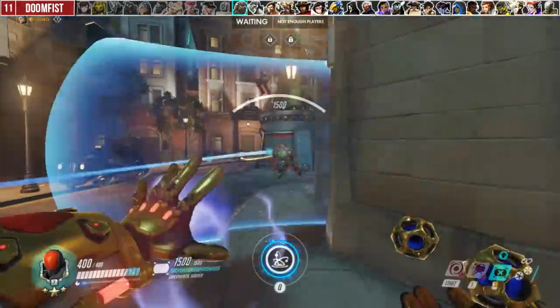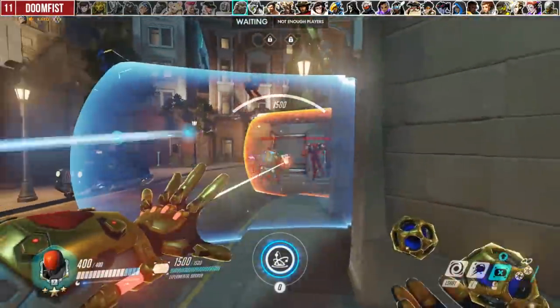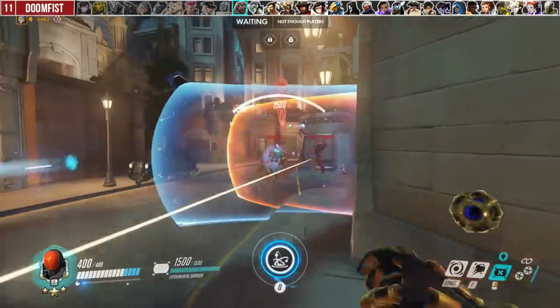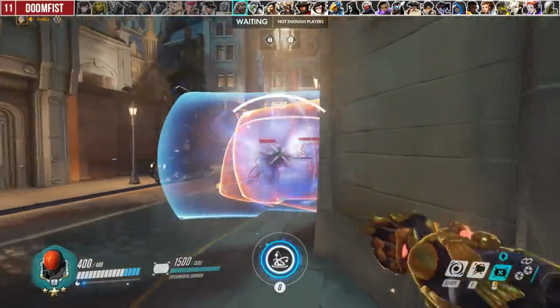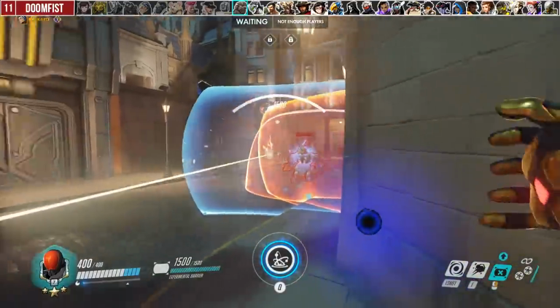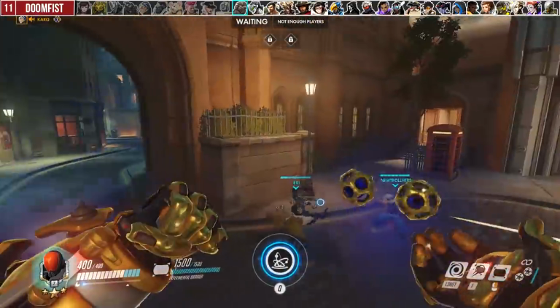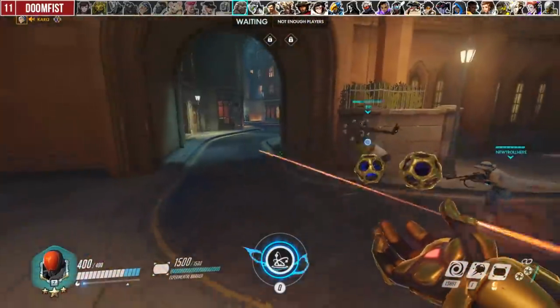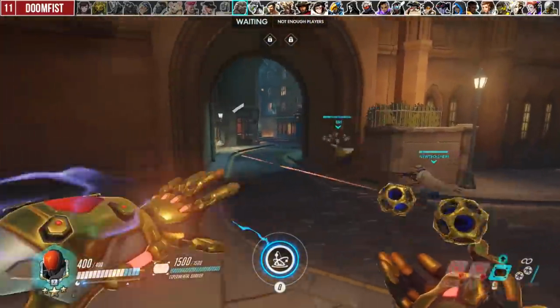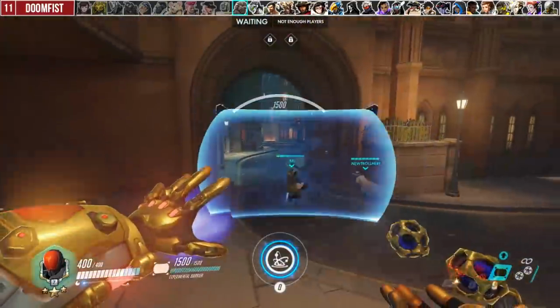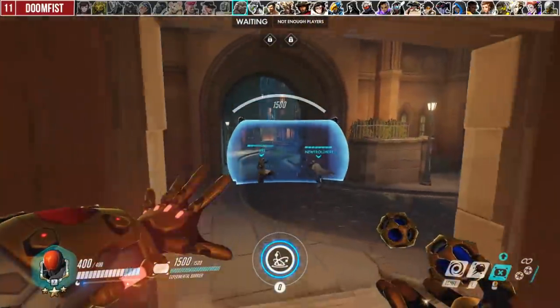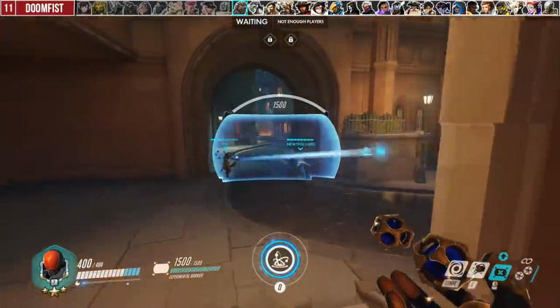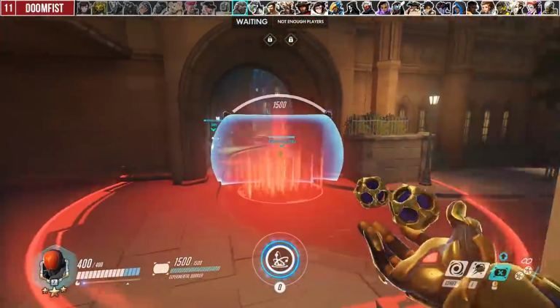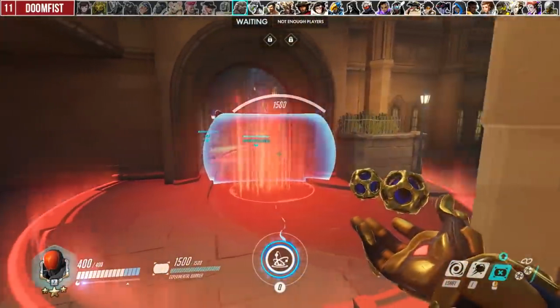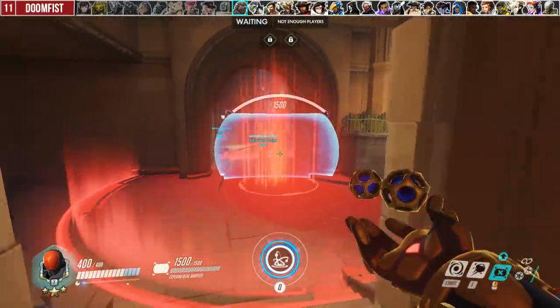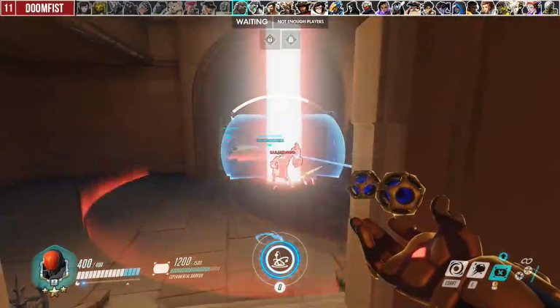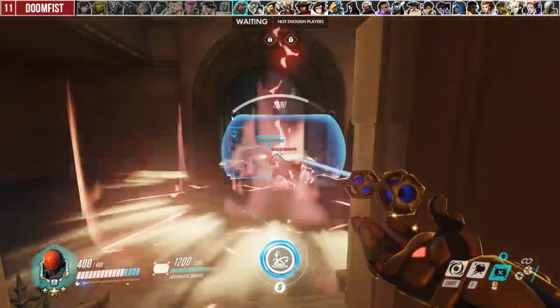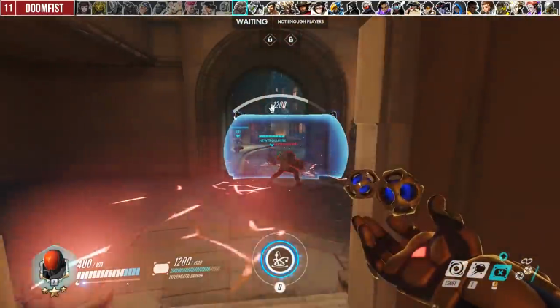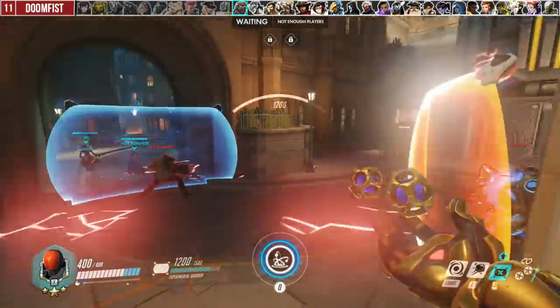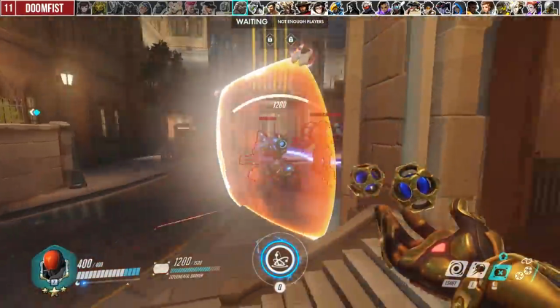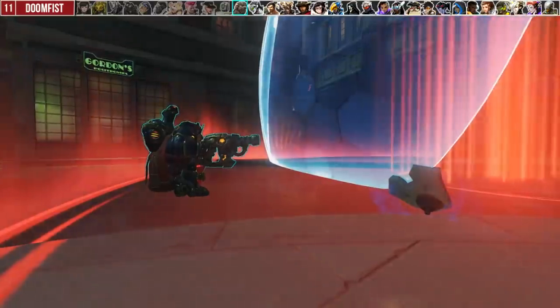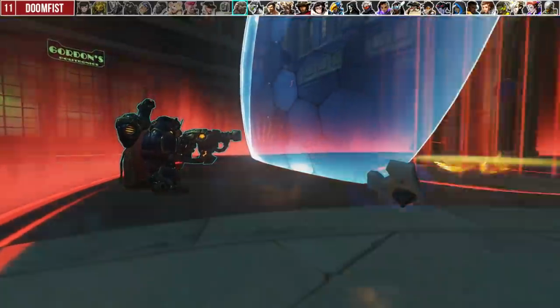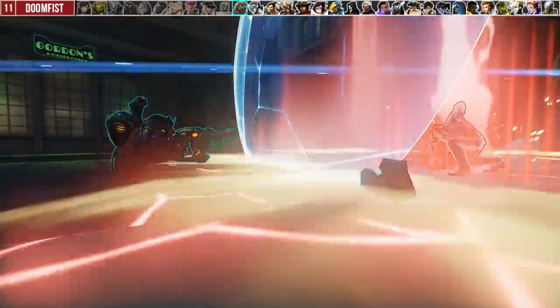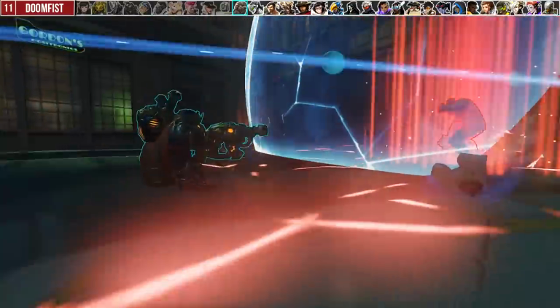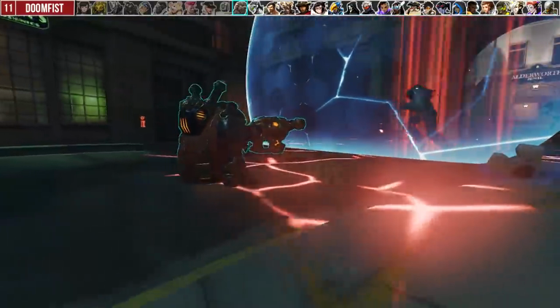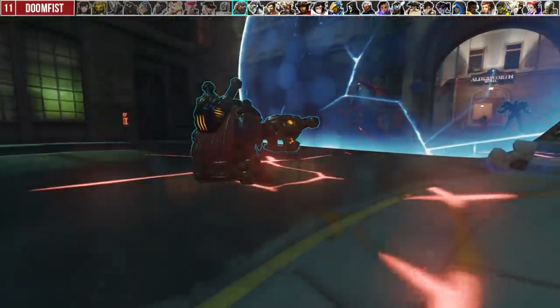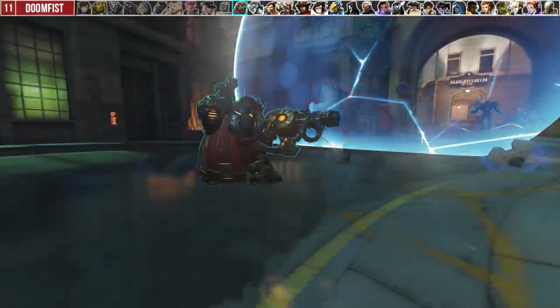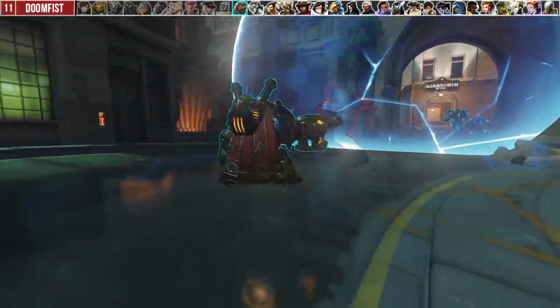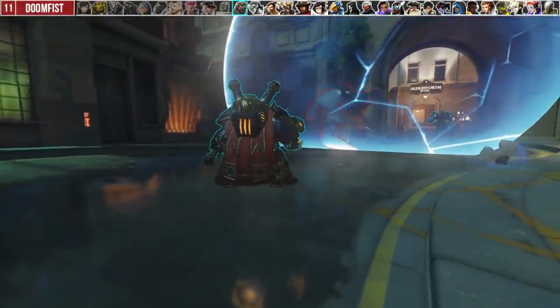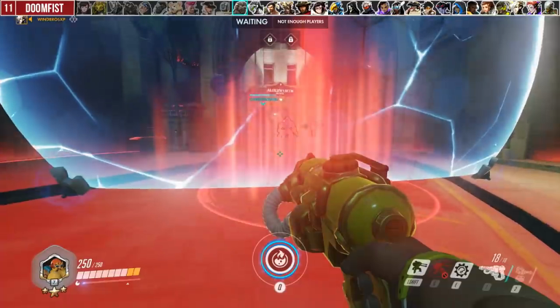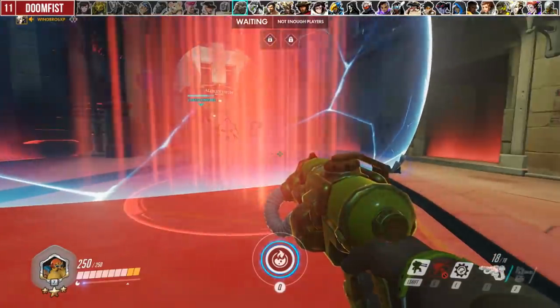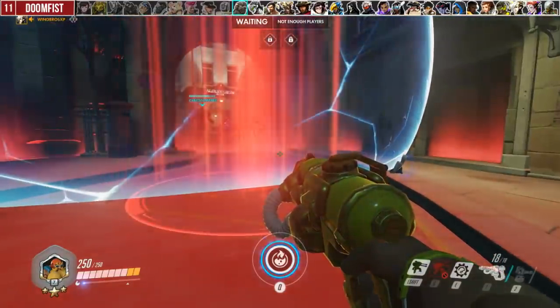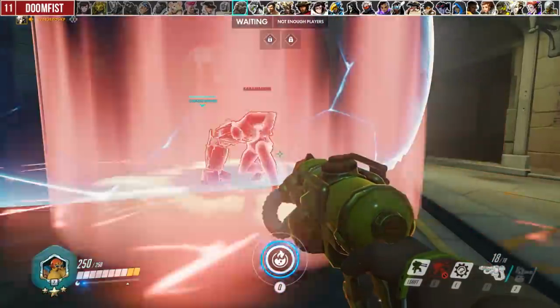When you hear a Doomfist ult, deploy your Experimental Barrier towards your squishy teammates so they can use it to block all the damage. This shield doesn't have to touch the ground, but it does need to be lower than Doomfist's kneecaps.